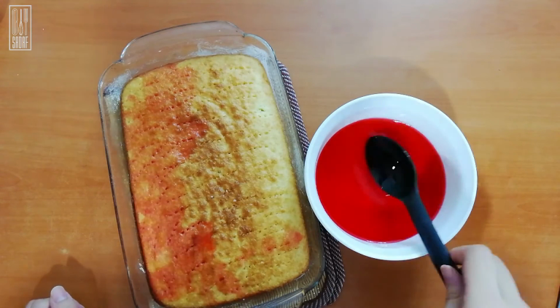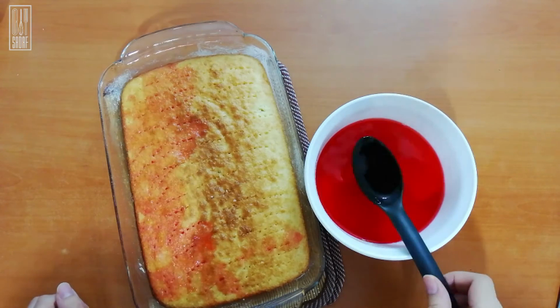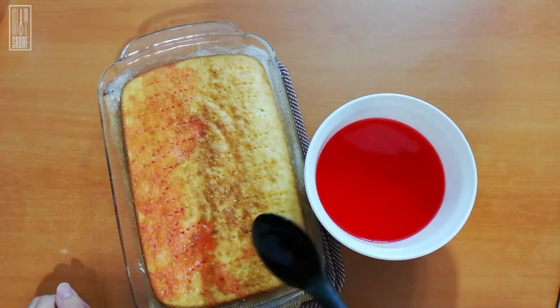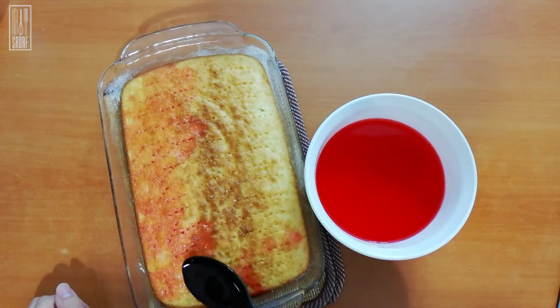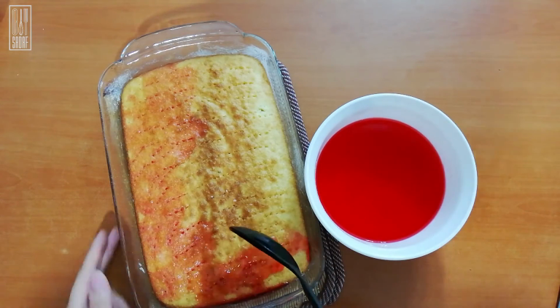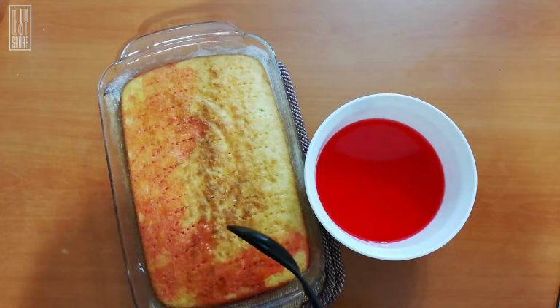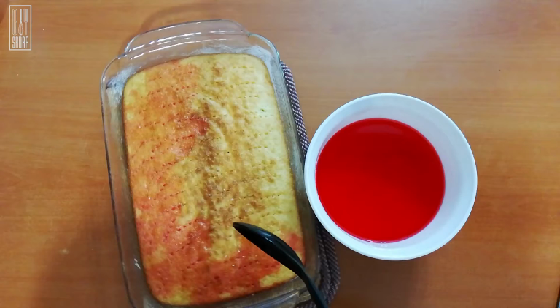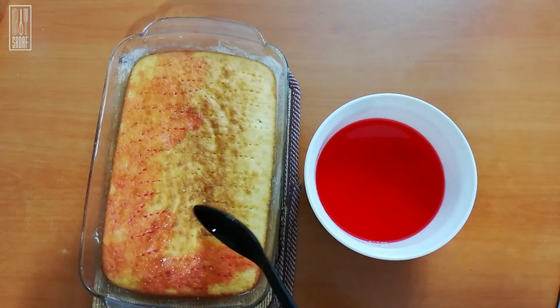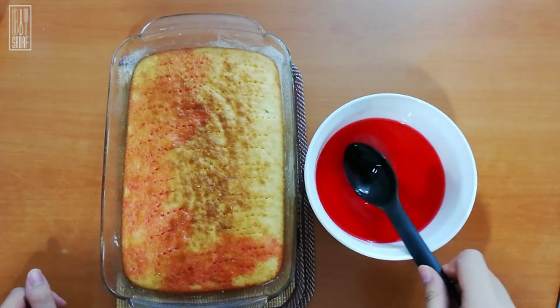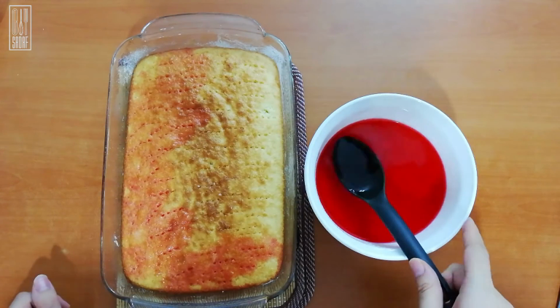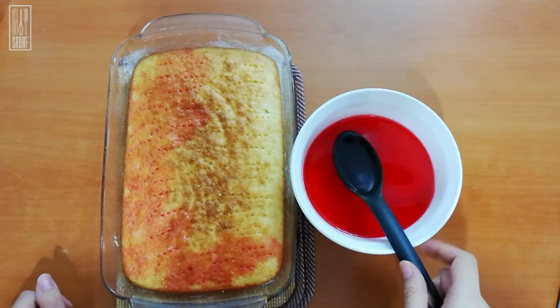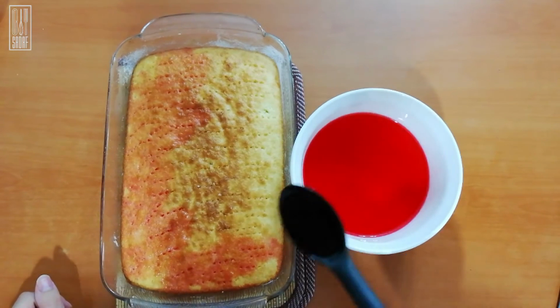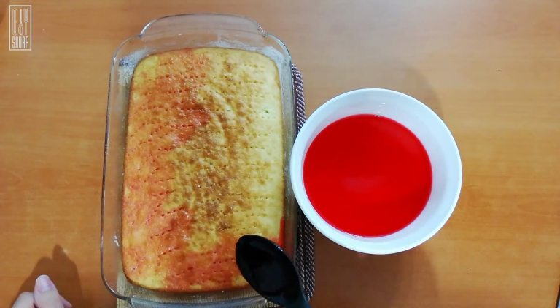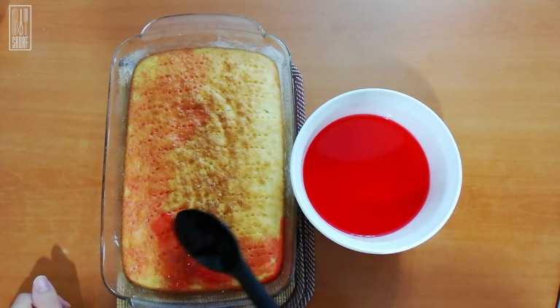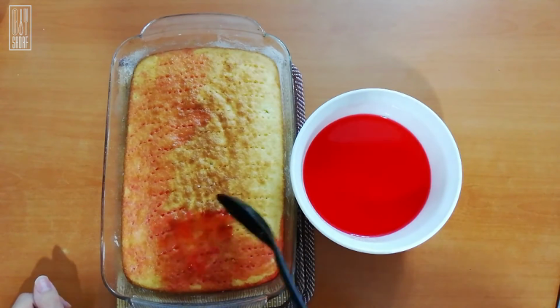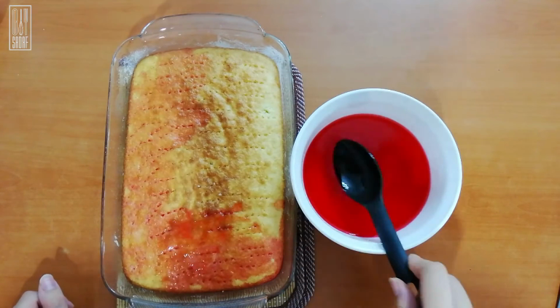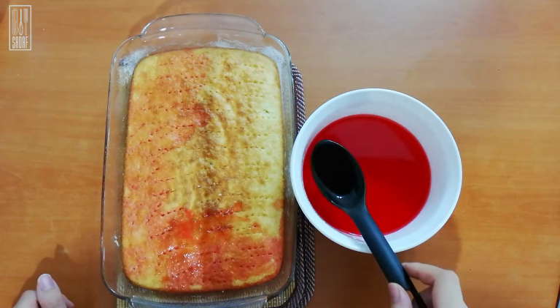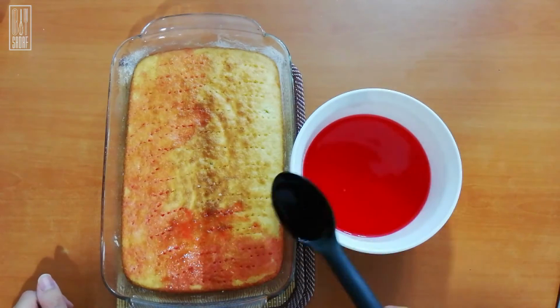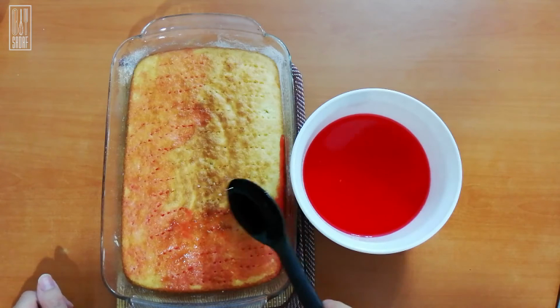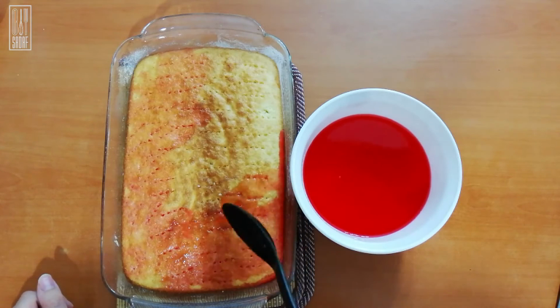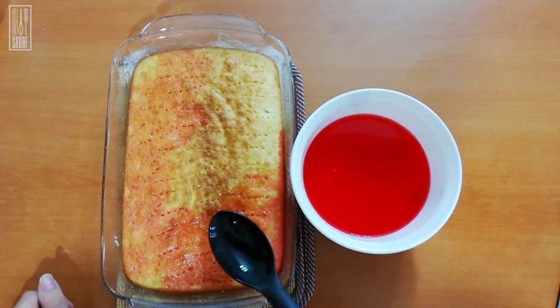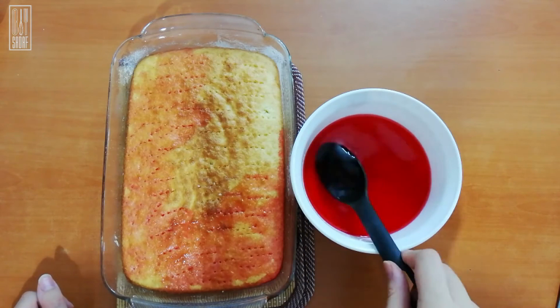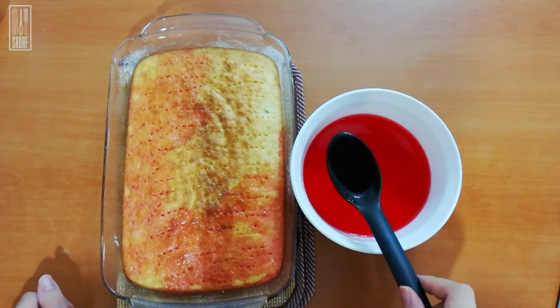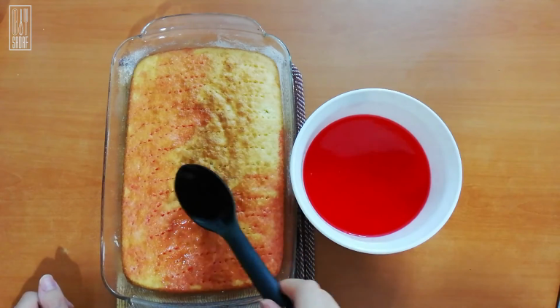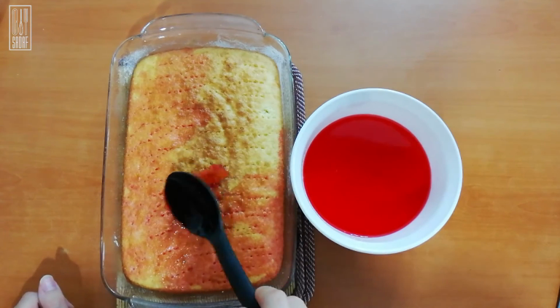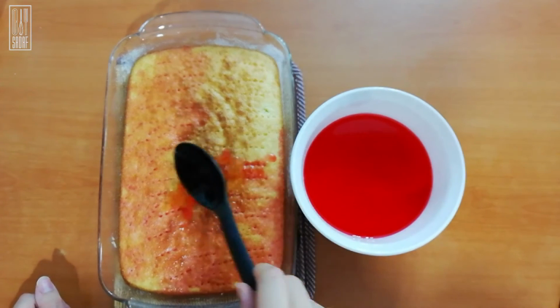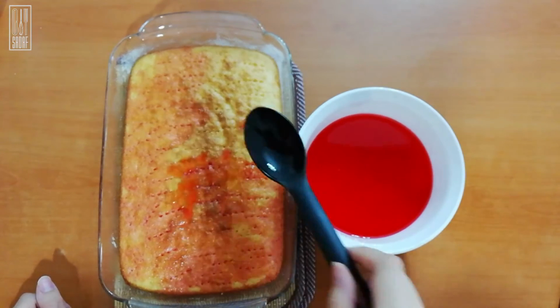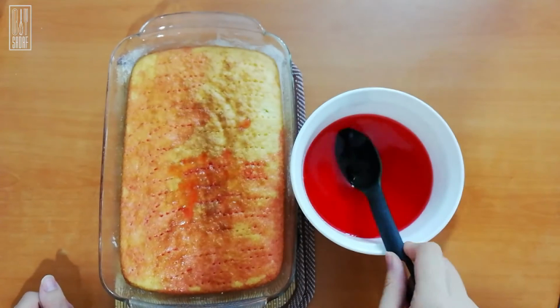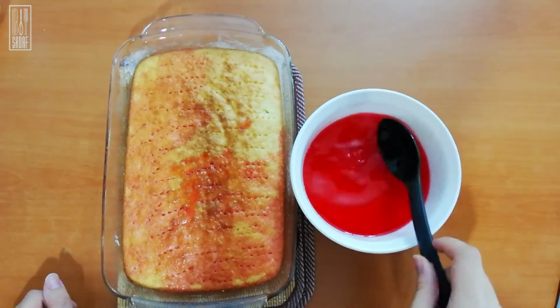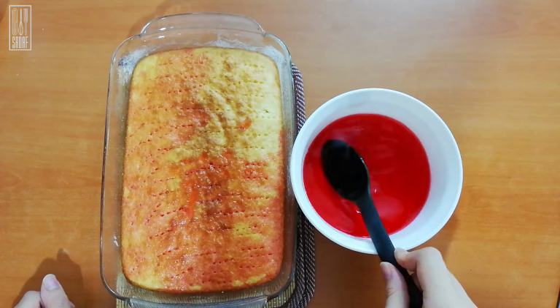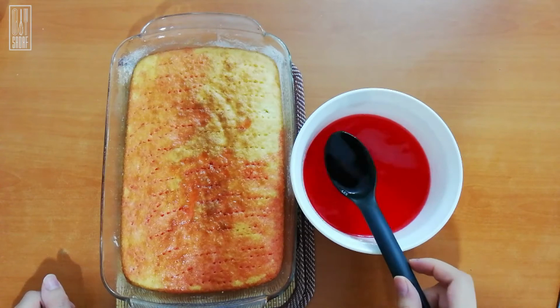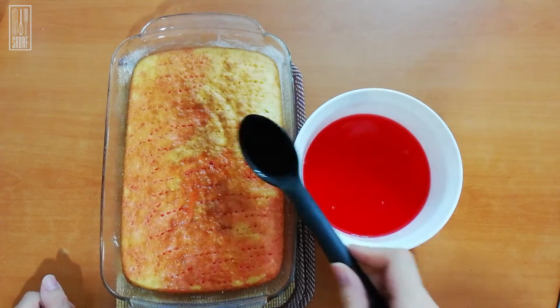This is so important — we don't want to soak the cake. We just want the cake and the holes in it to absorb the jello, so that when we cut it and it's cold we have a nice pattern of the inserted jello into the cake.